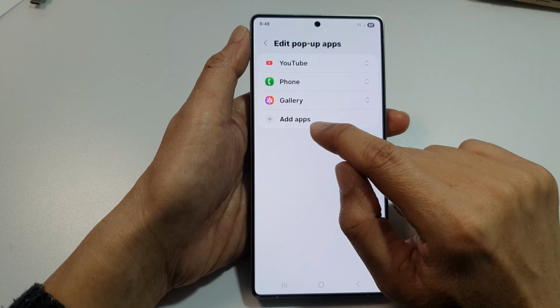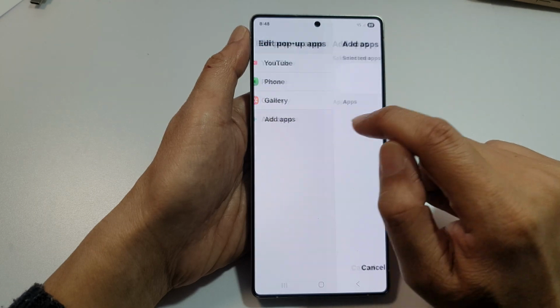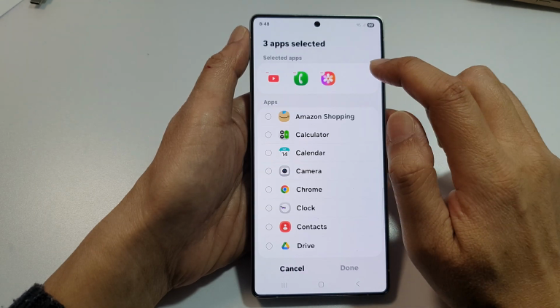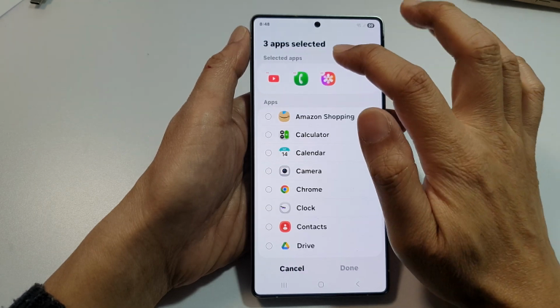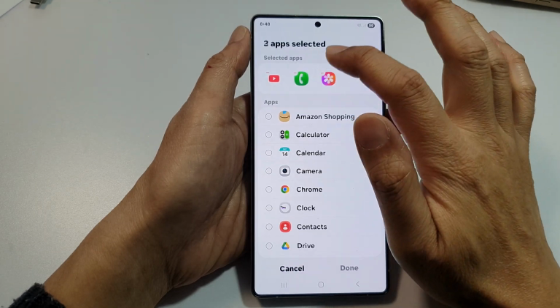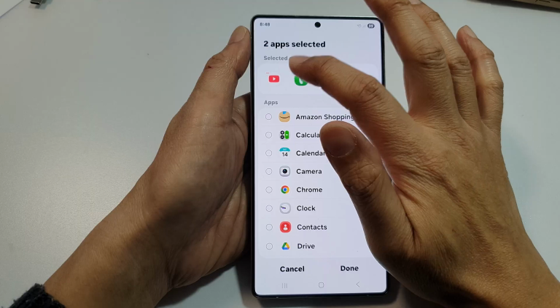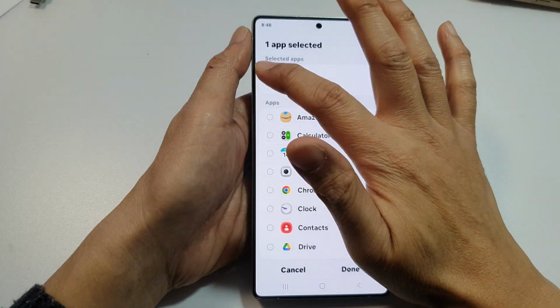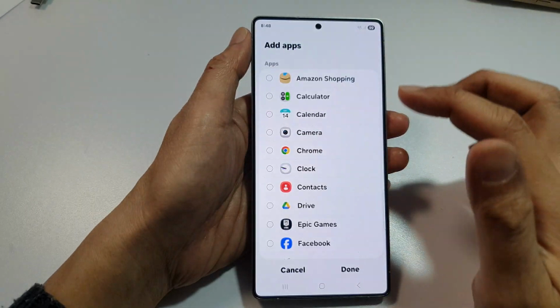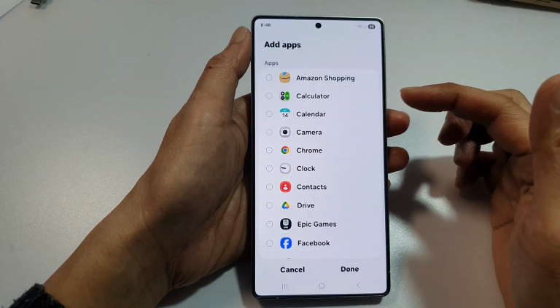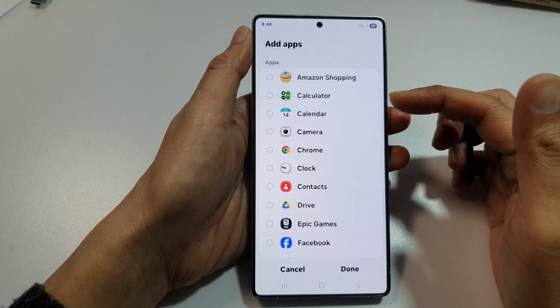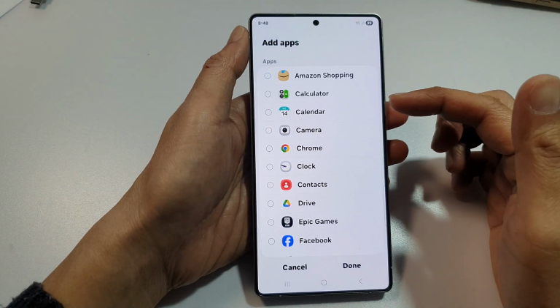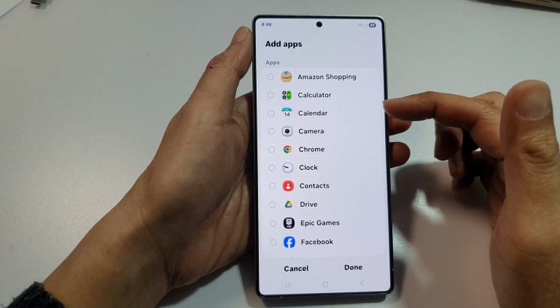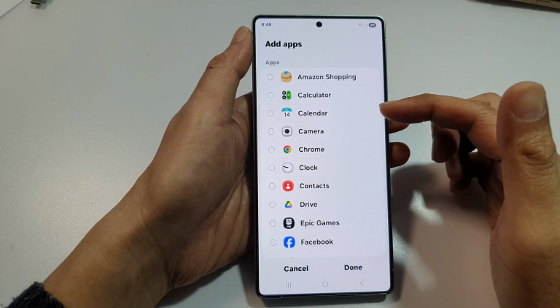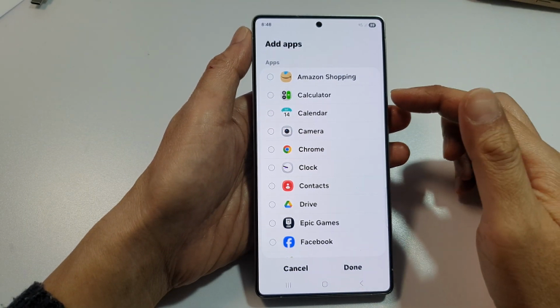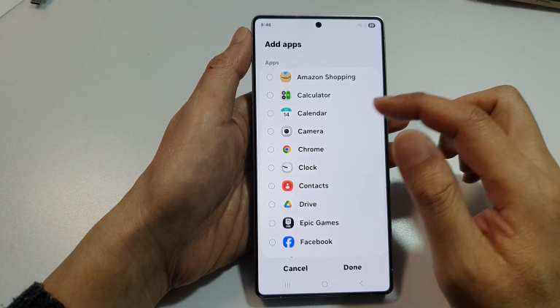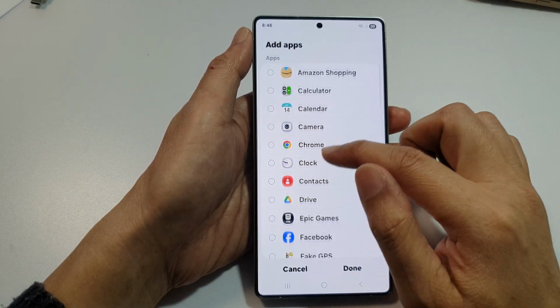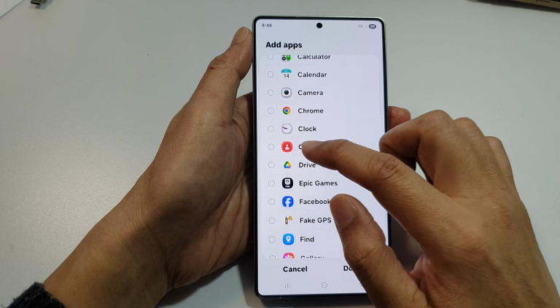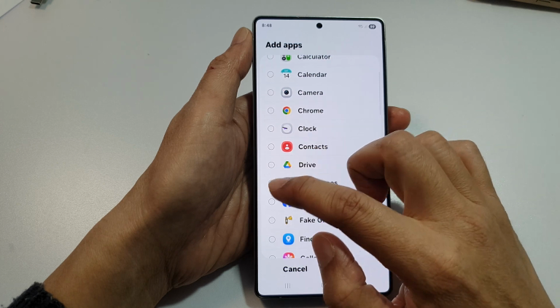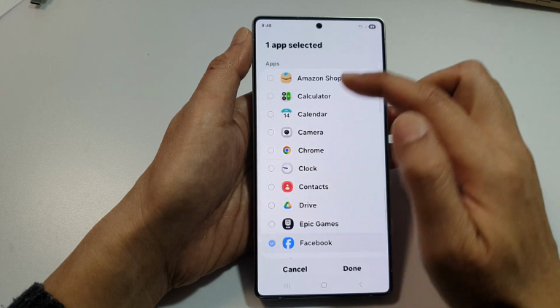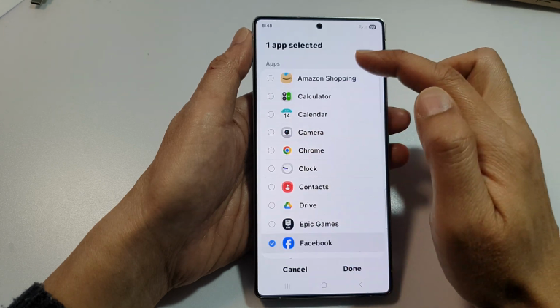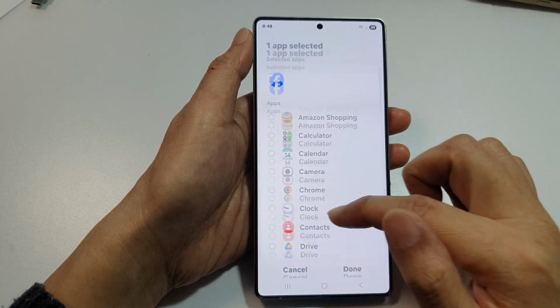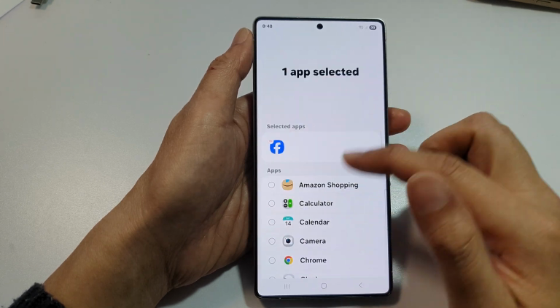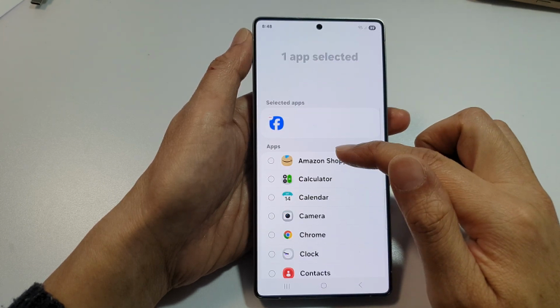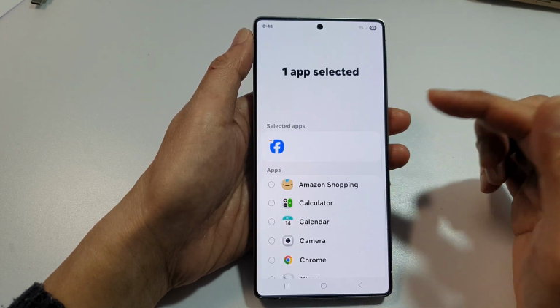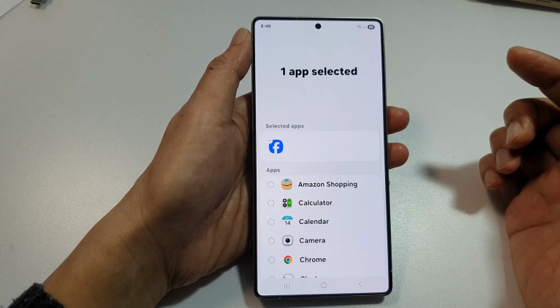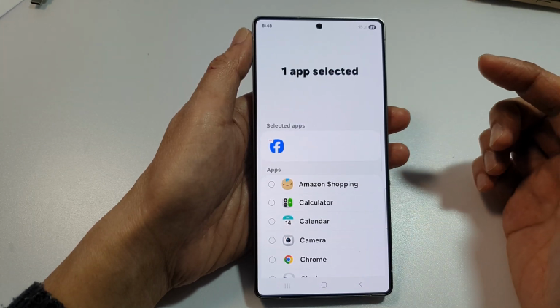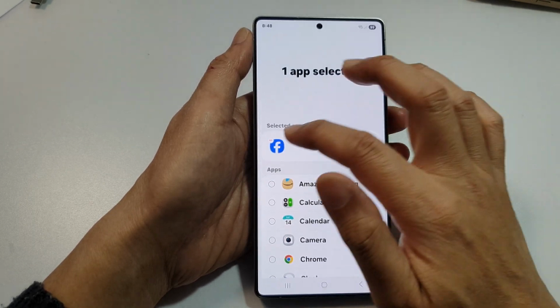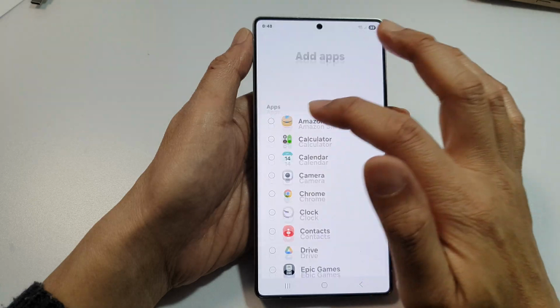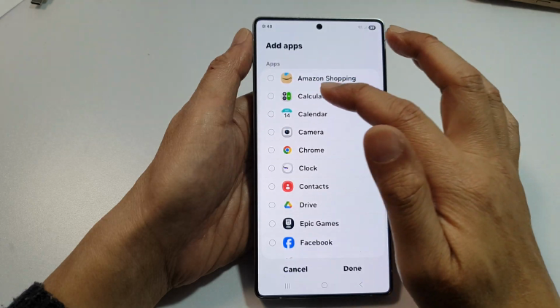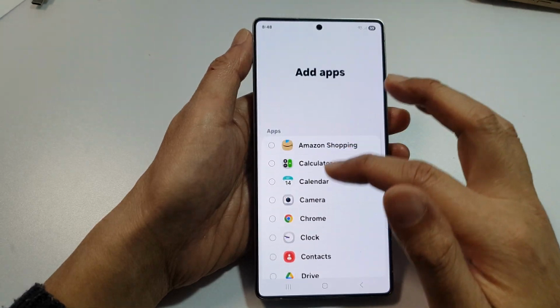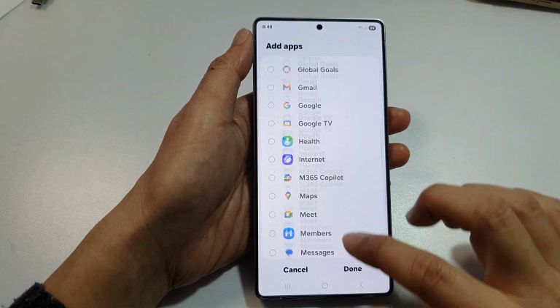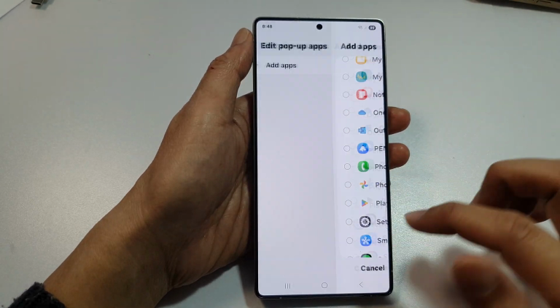So tap on Add Apps, and from here just remove them. If you want certain apps to send you notifications, then you can tap on it to add it to the list. Now, because you do not want any pop-ups, you might as well just remove them all. Tap on Done.